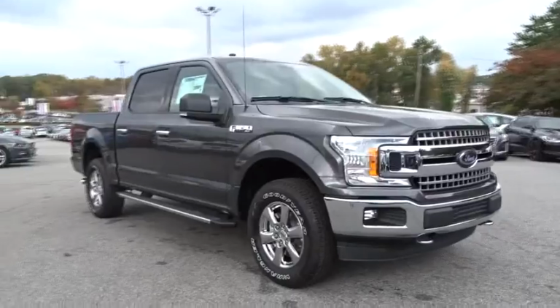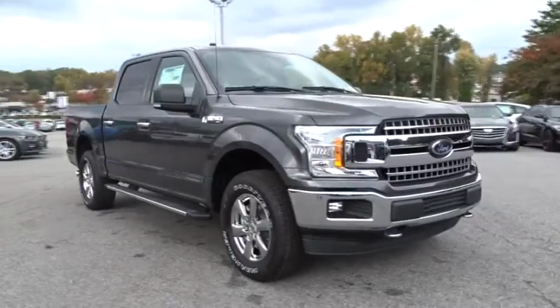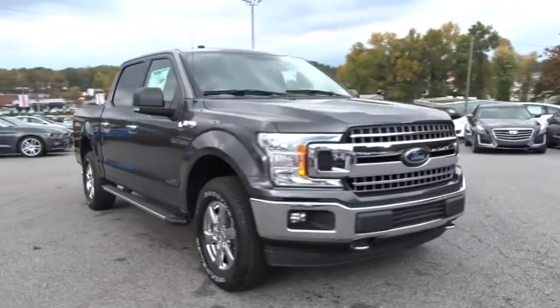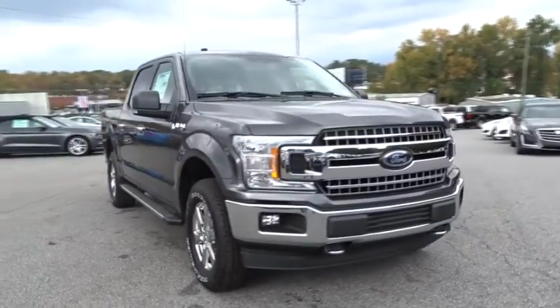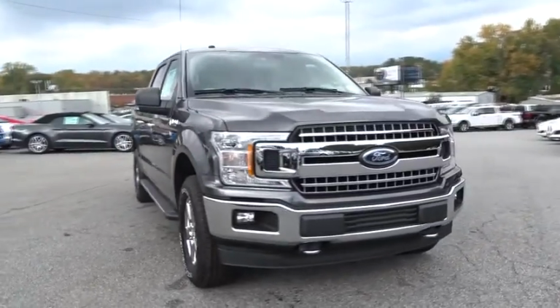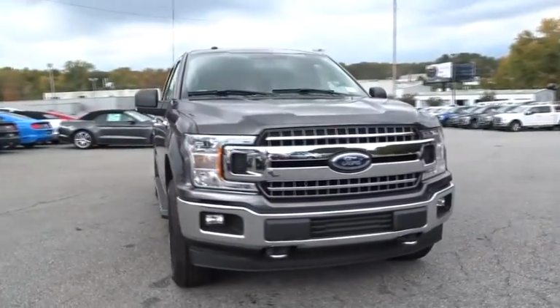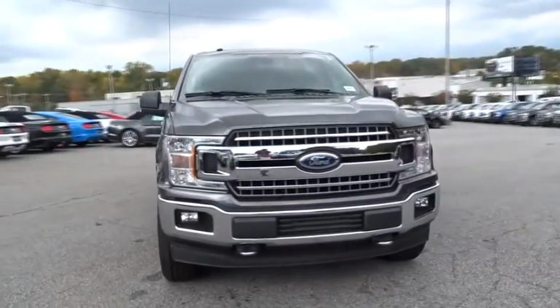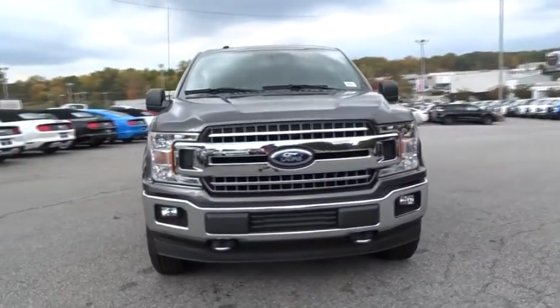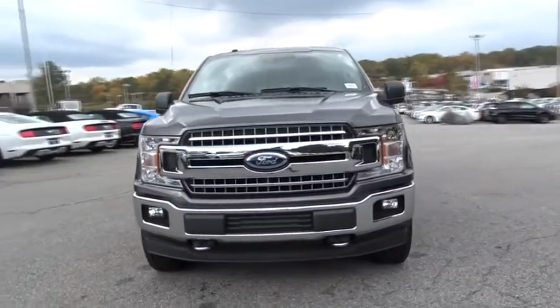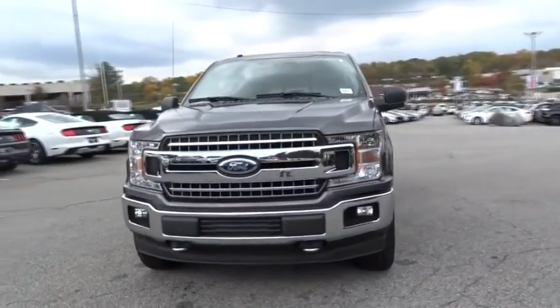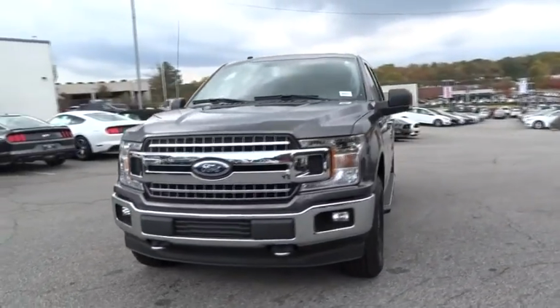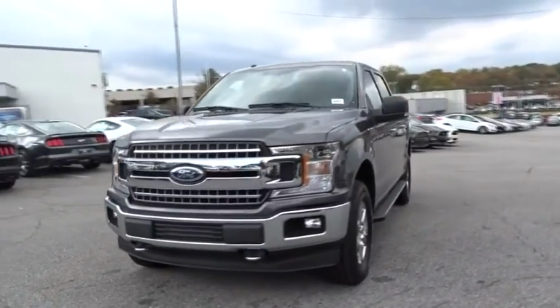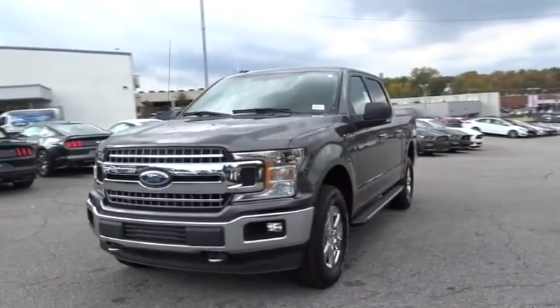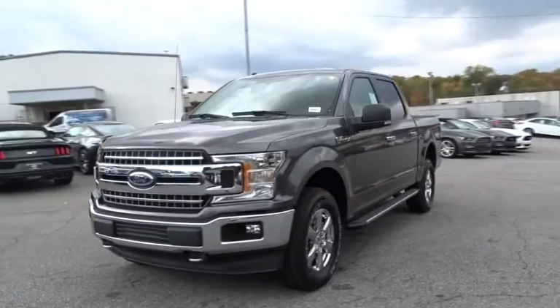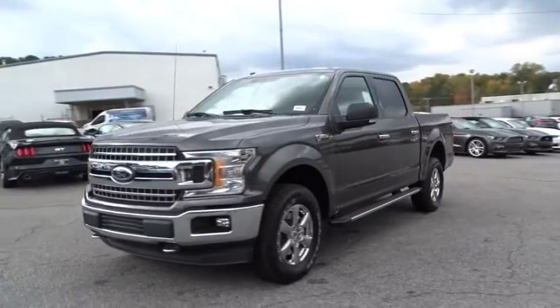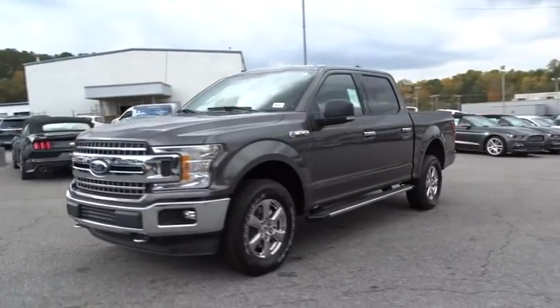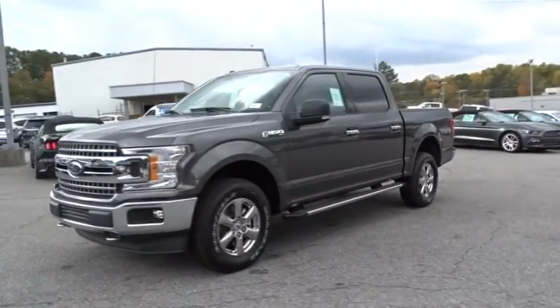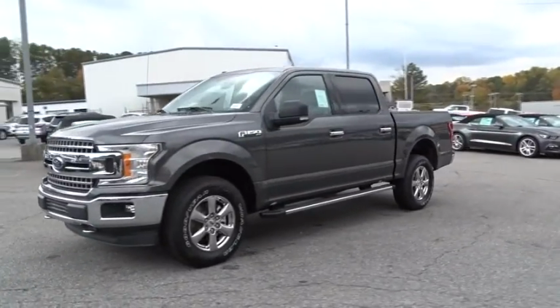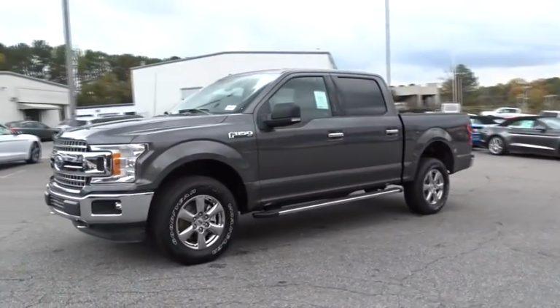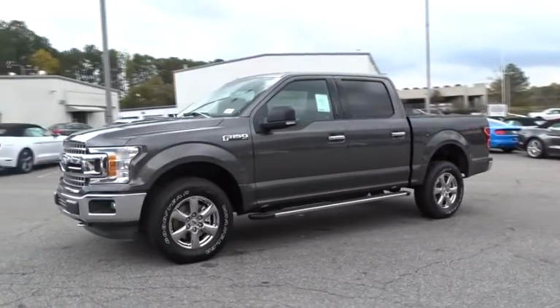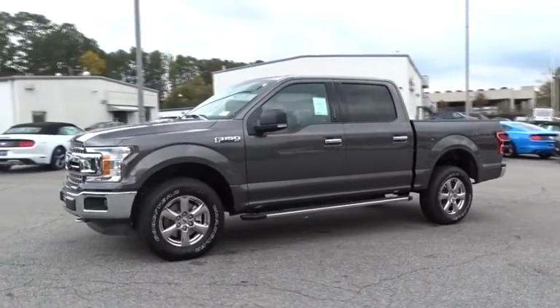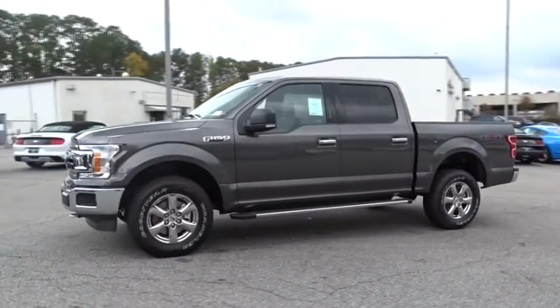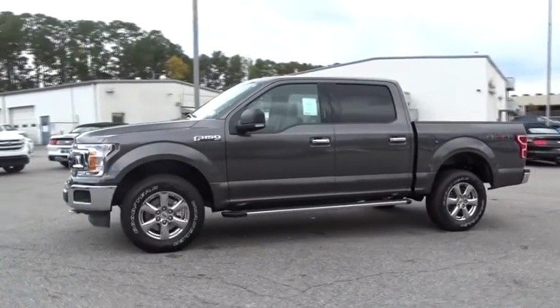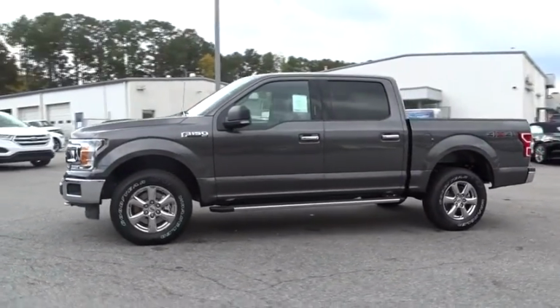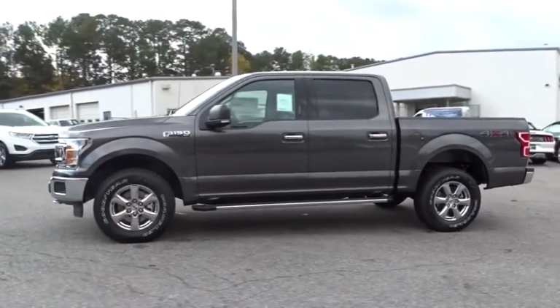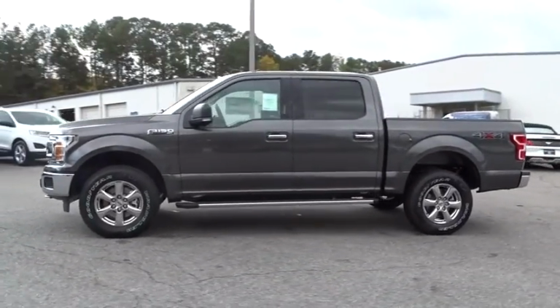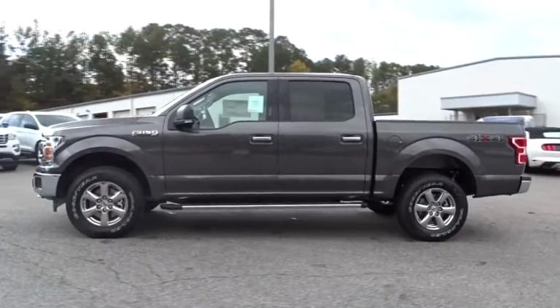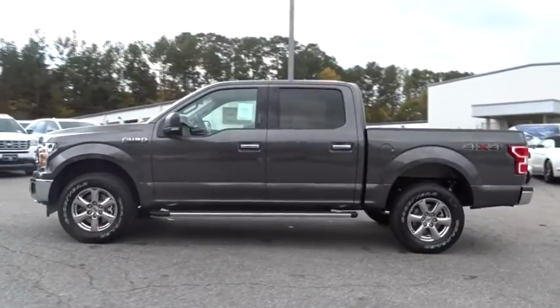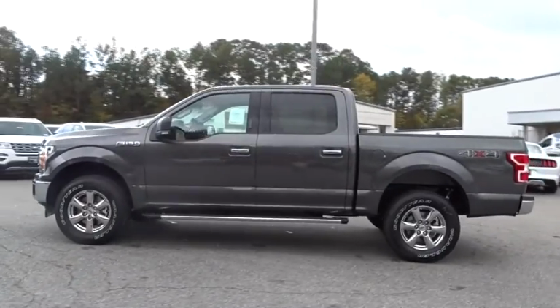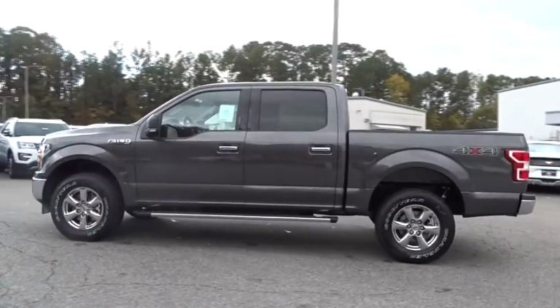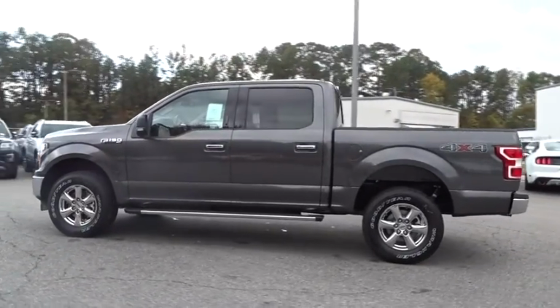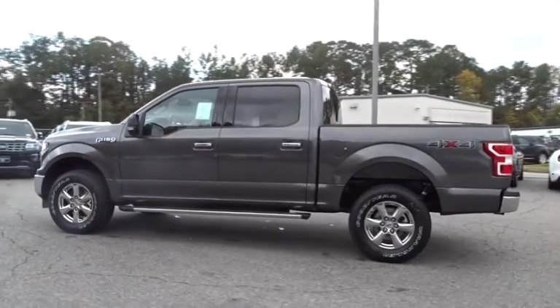2018 Ford F-150. A Ford F-150 knows how to handle any situation. It's built to follow orders. No whining. Here are some of this vehicle's great options.